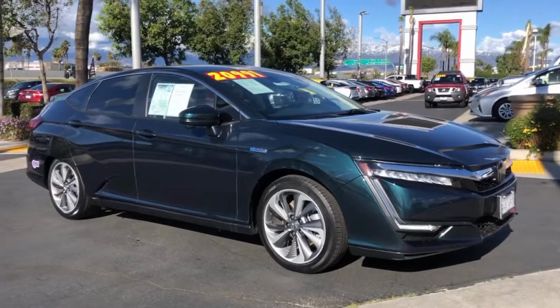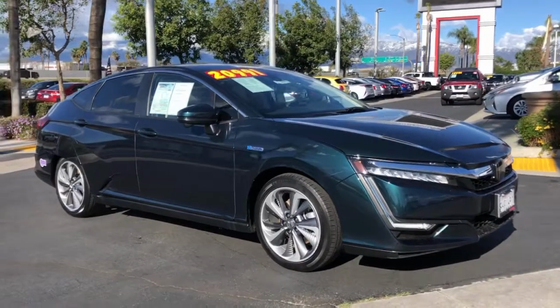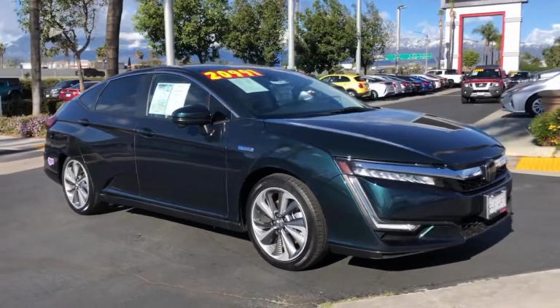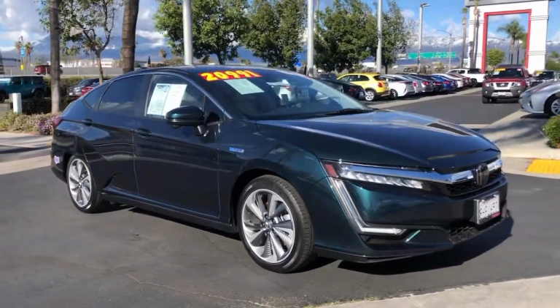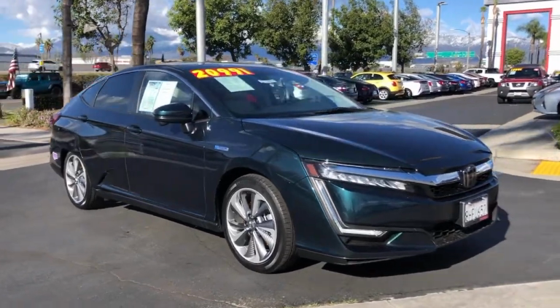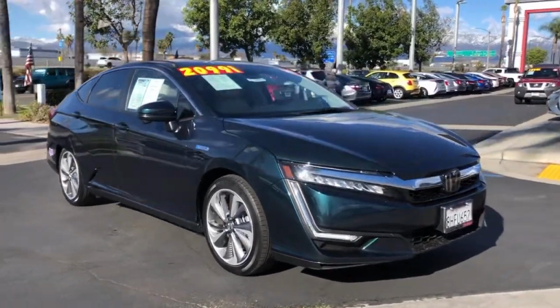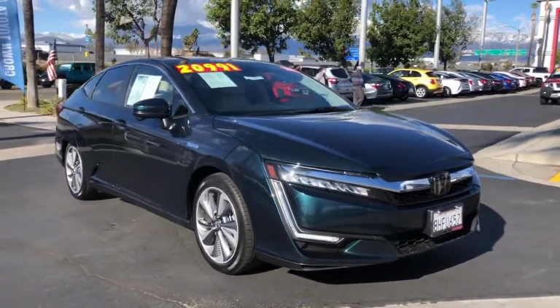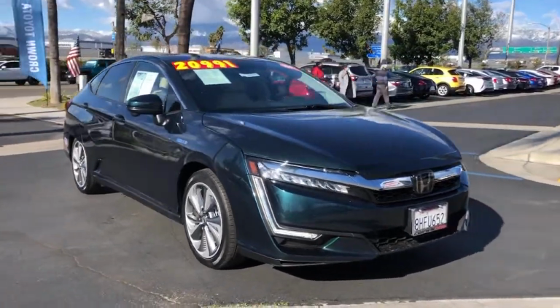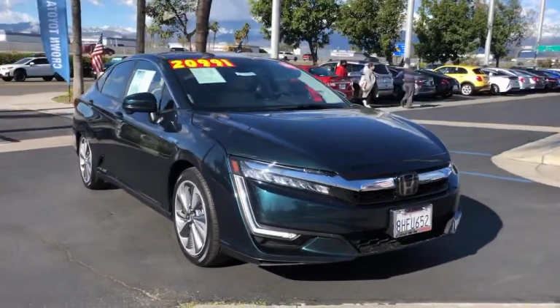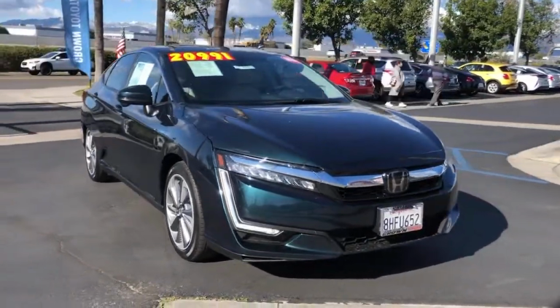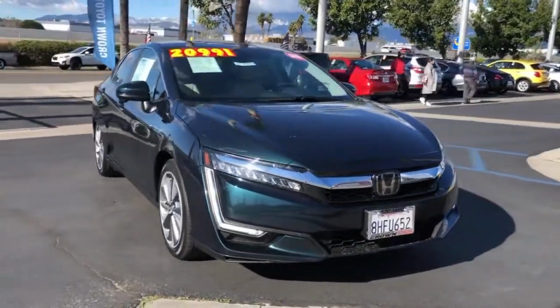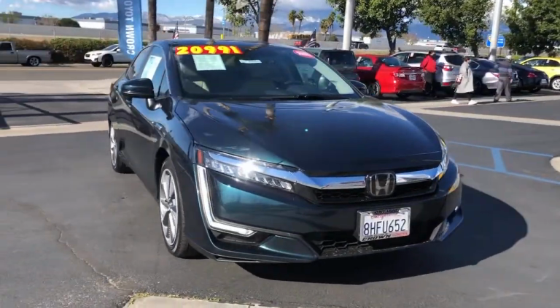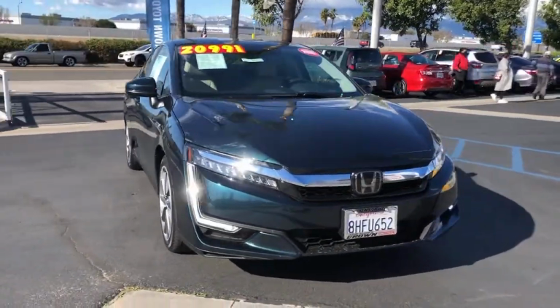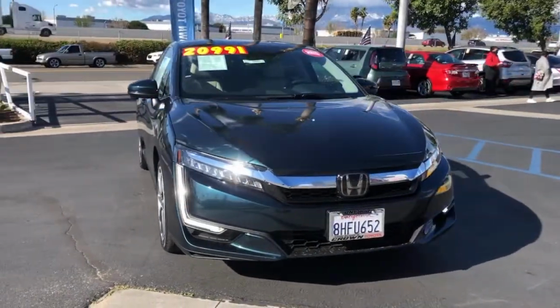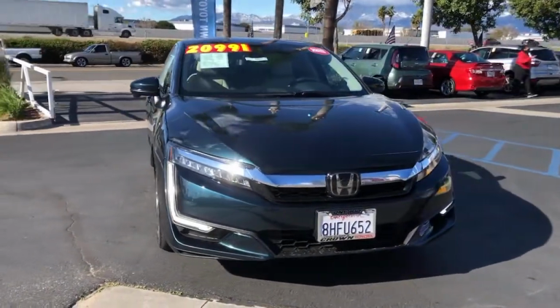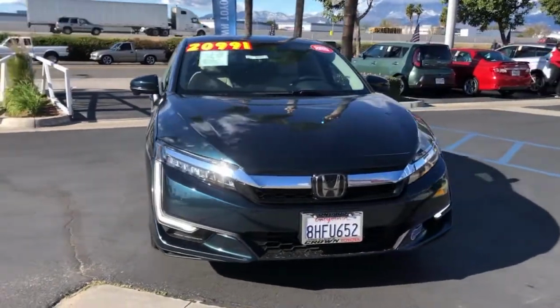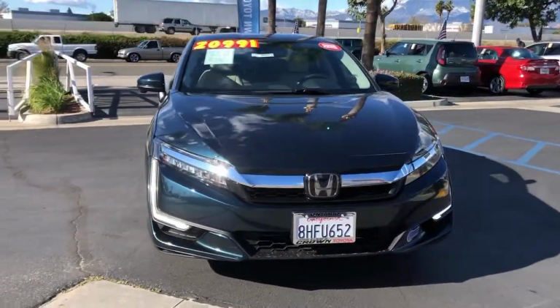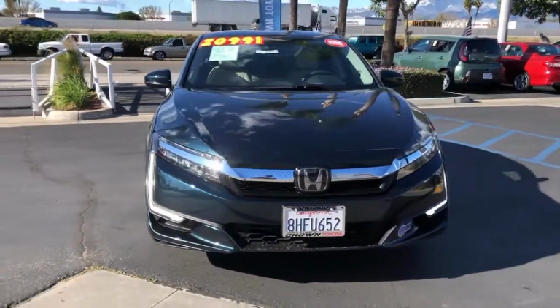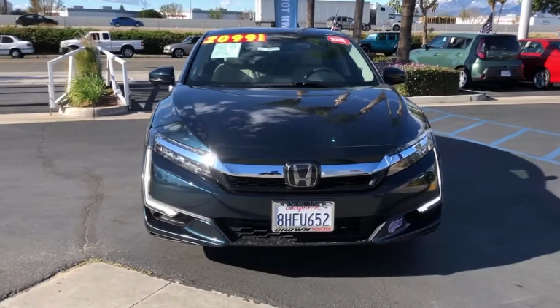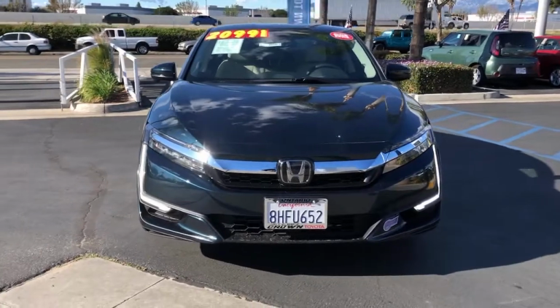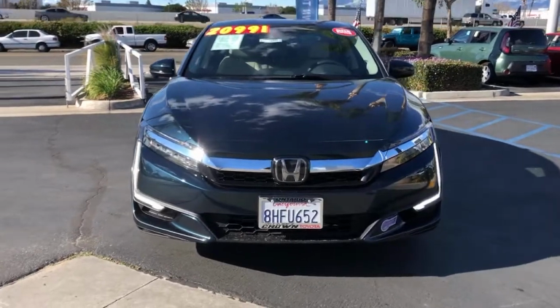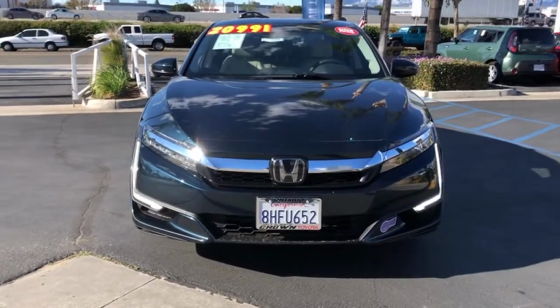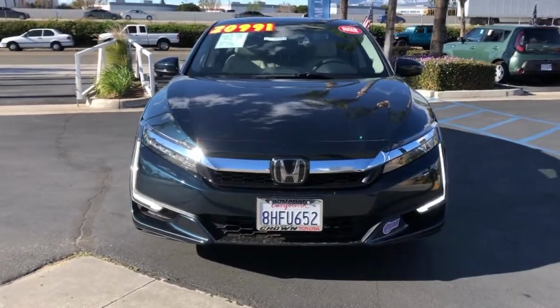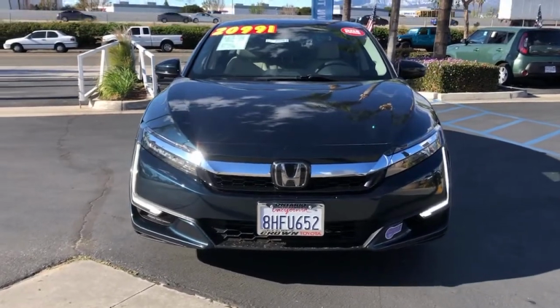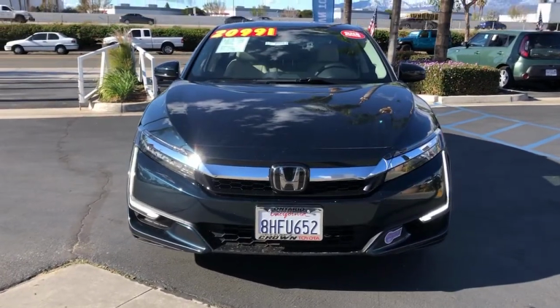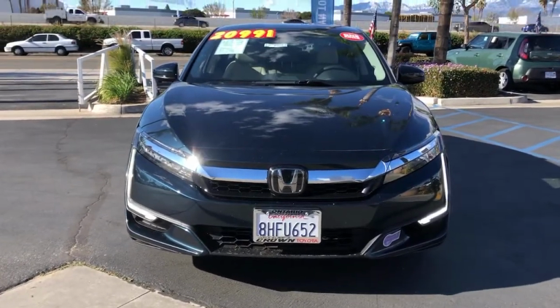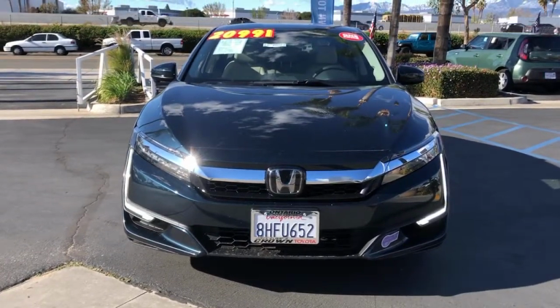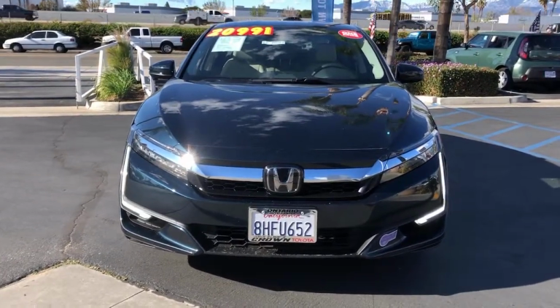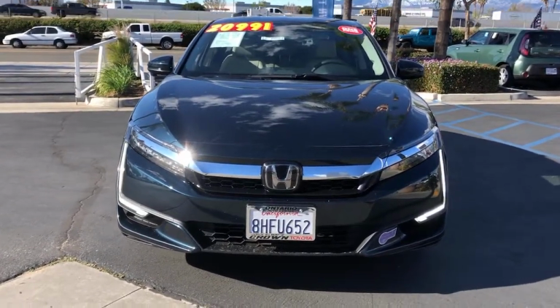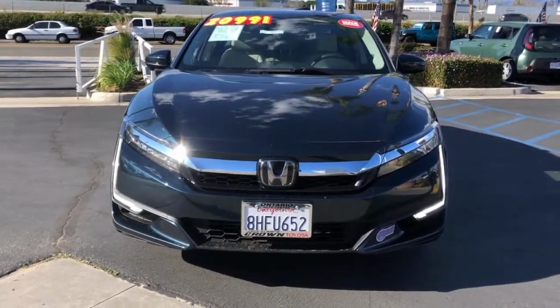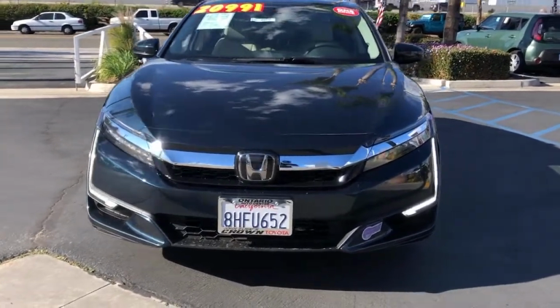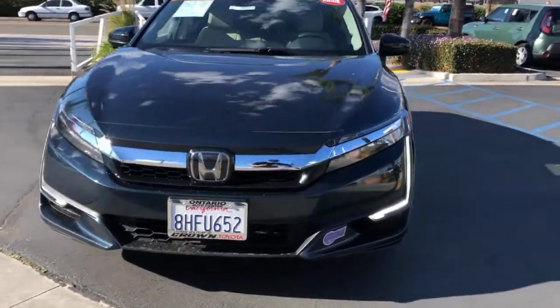Don't miss the opportunity to get state-of-the-art fuel efficiency in this quiet, comfortable sedan. Drive smart in the Honda Clarity Plug-in Hybrid.